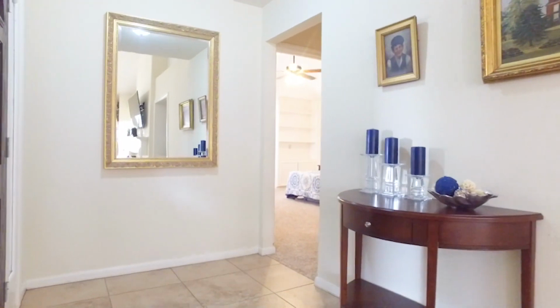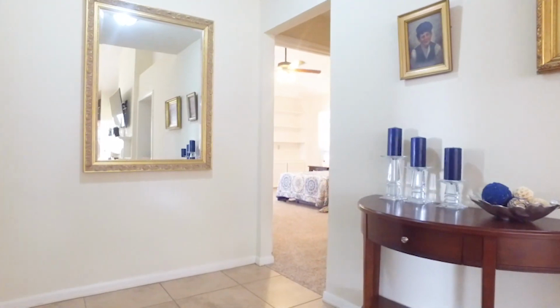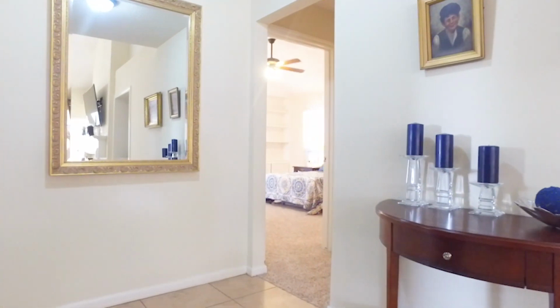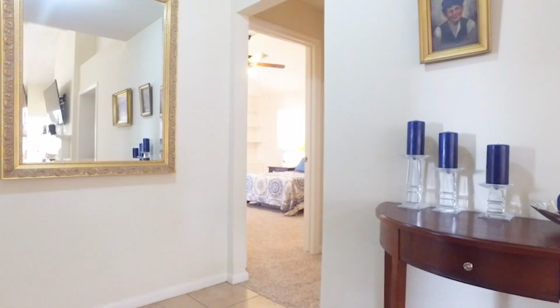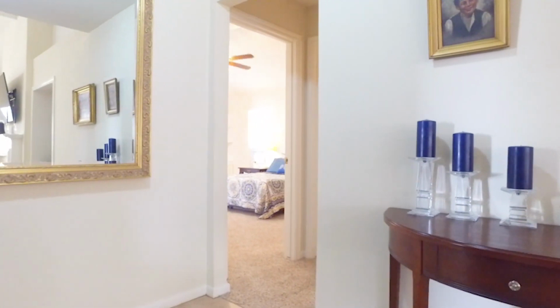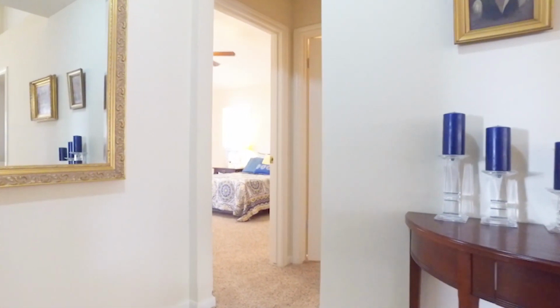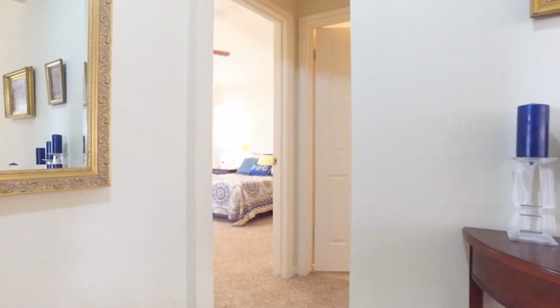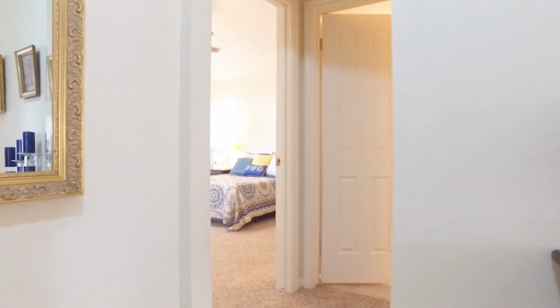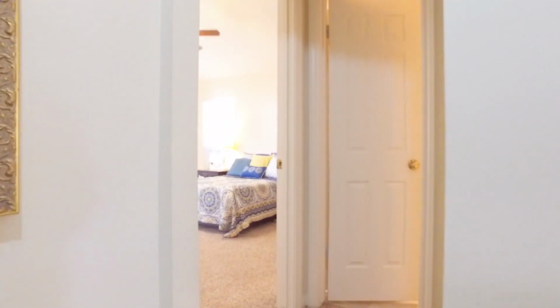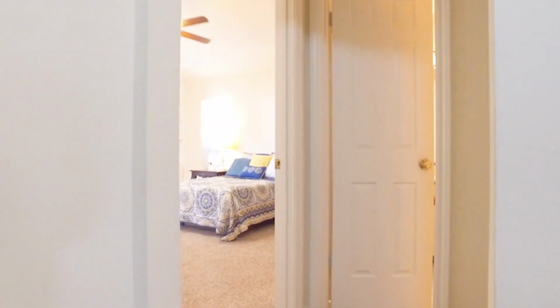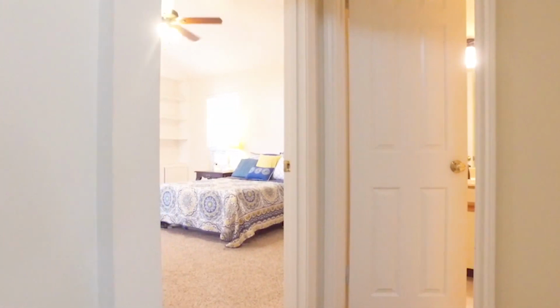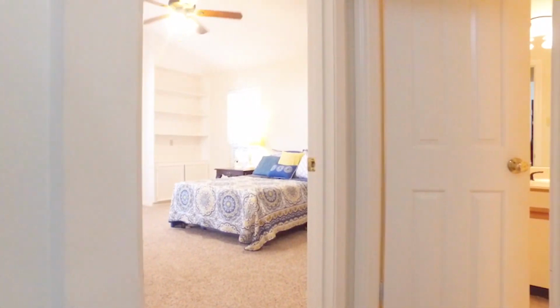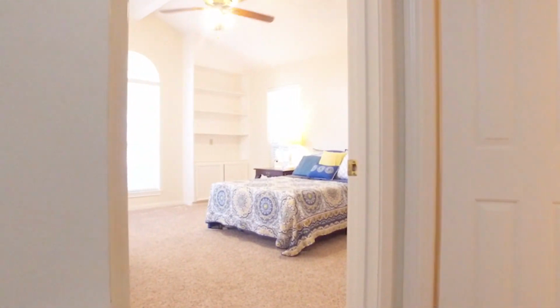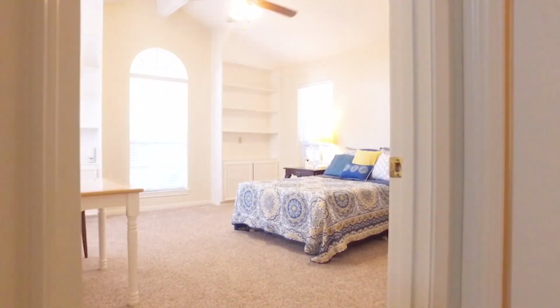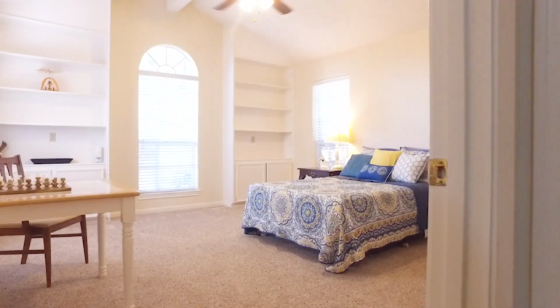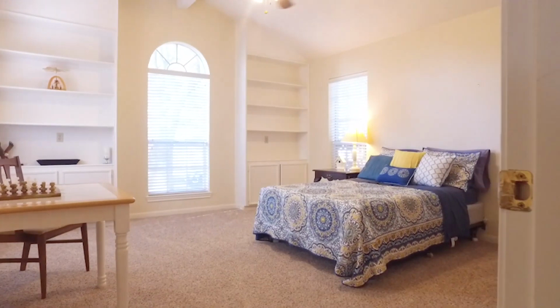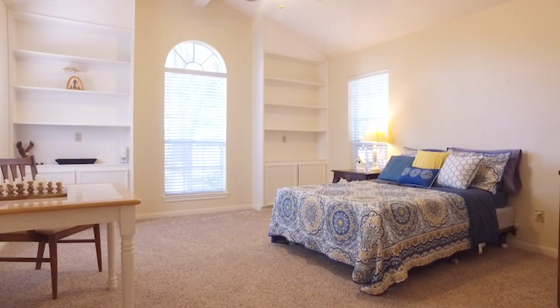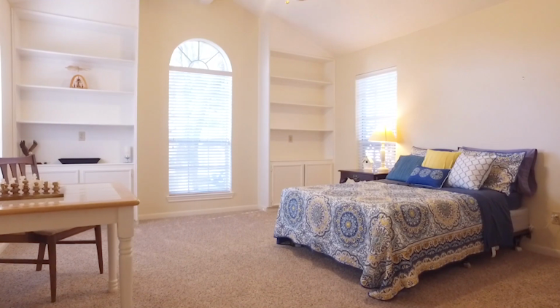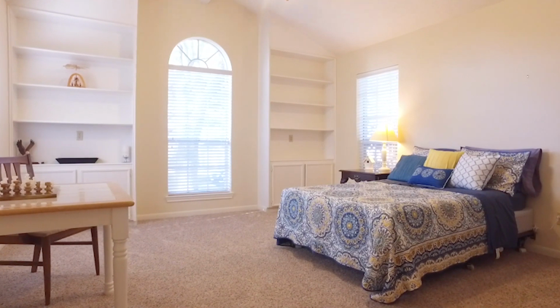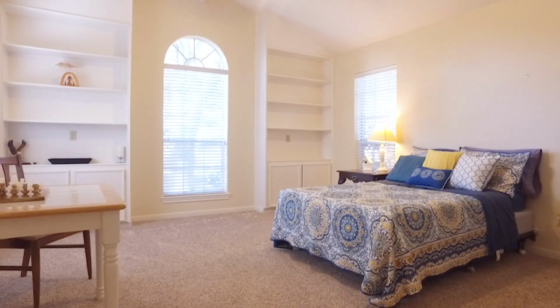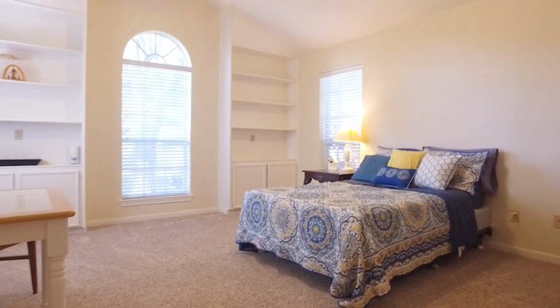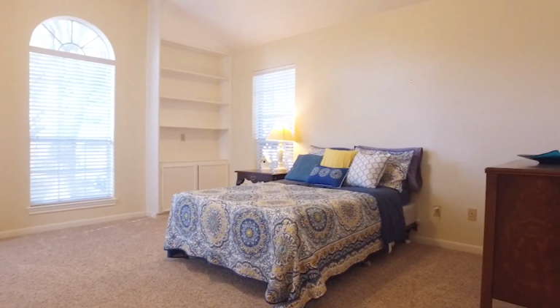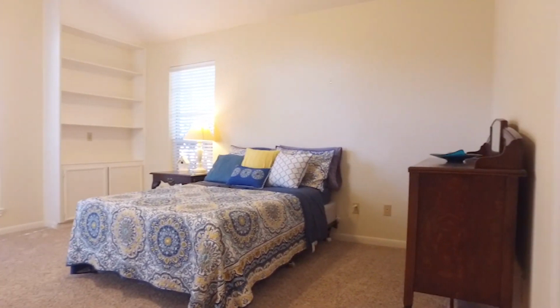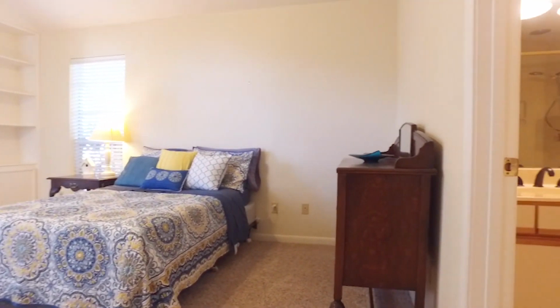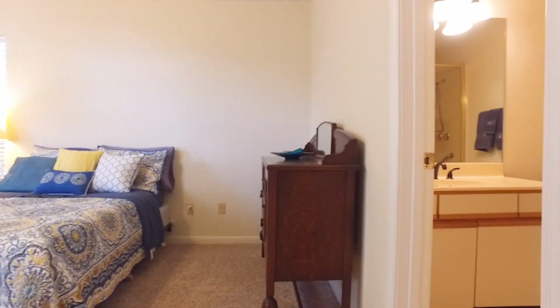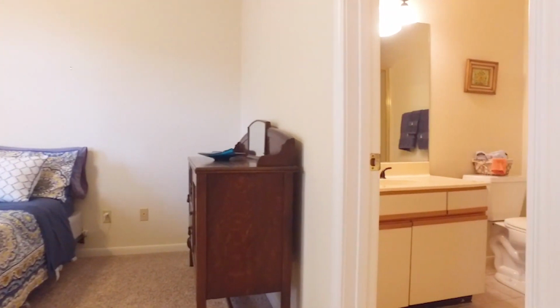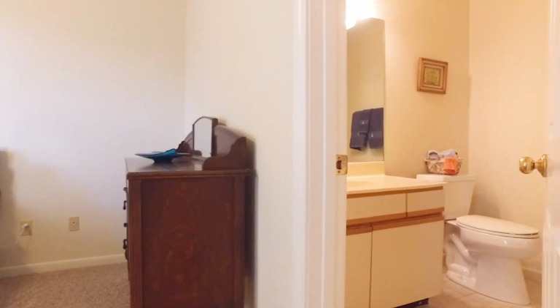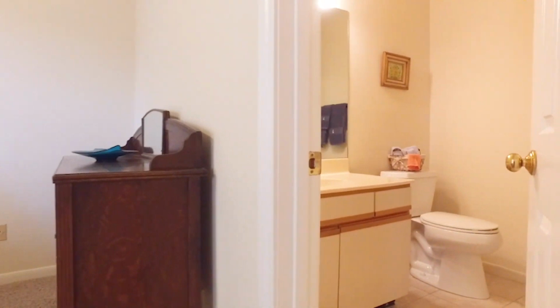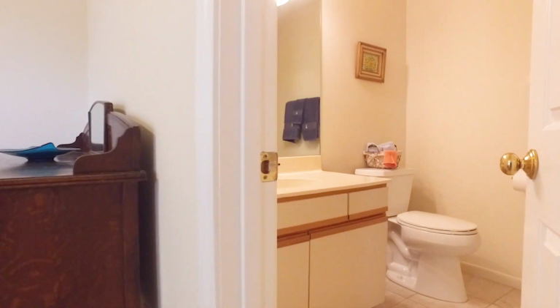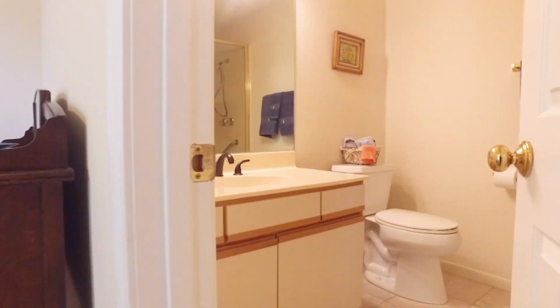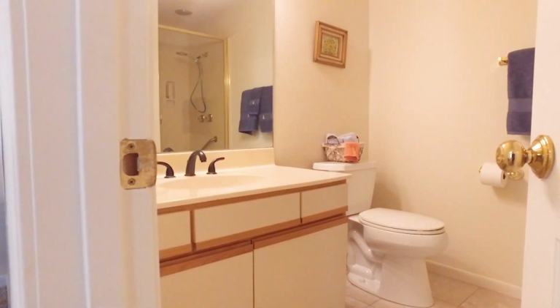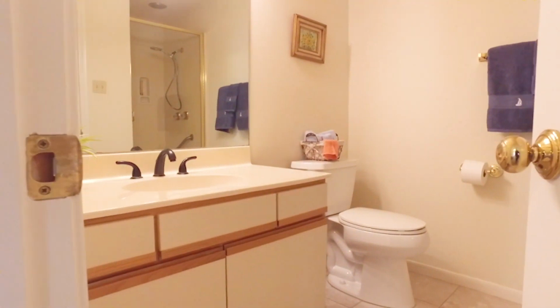Tile back in the hall, carpet in the beautiful bedrooms, tall ceilings and custom built-ins and ceiling fans, natural light everywhere, and an en suite in this bedroom, which makes it perfect for guests.